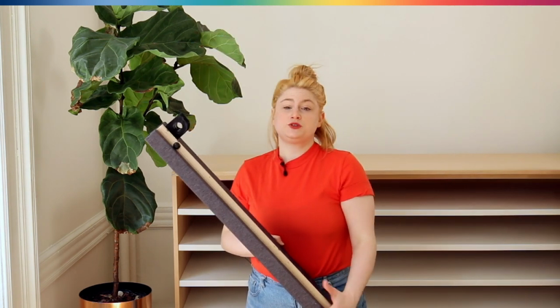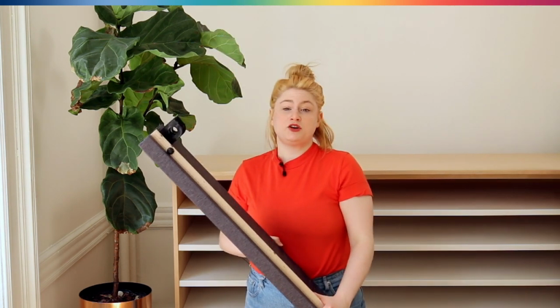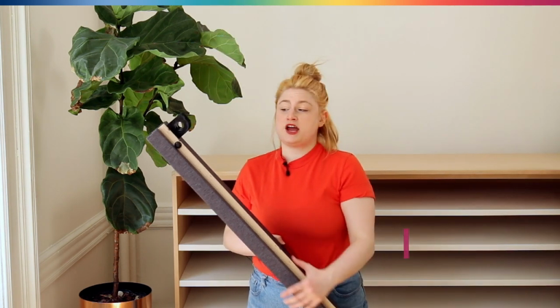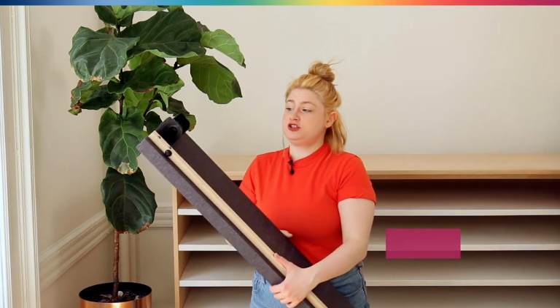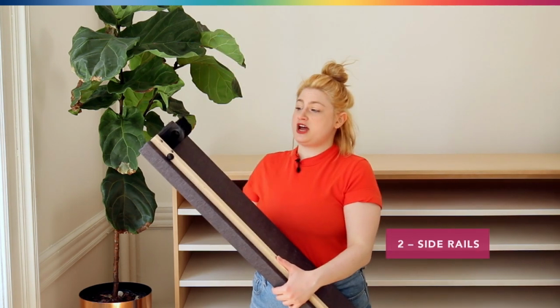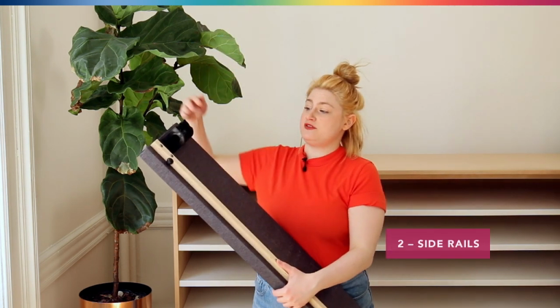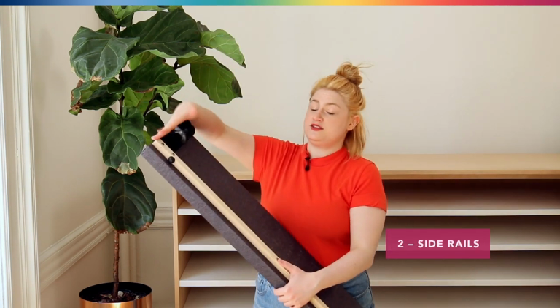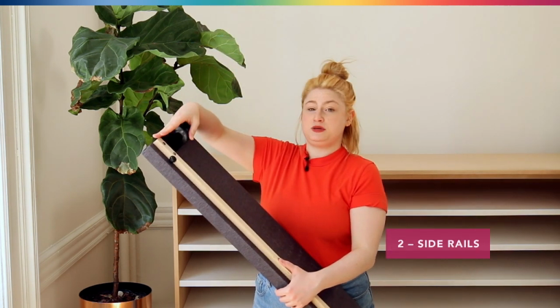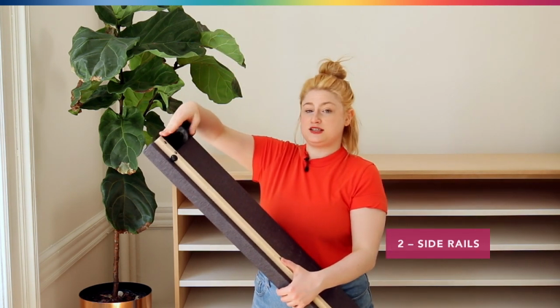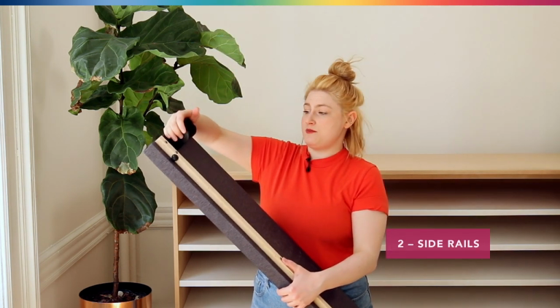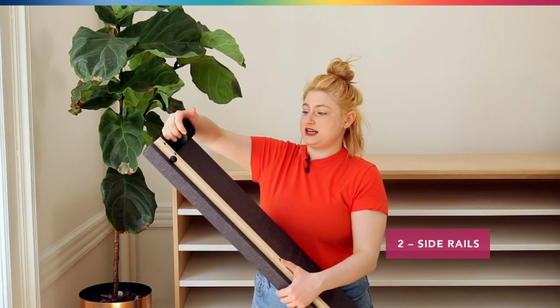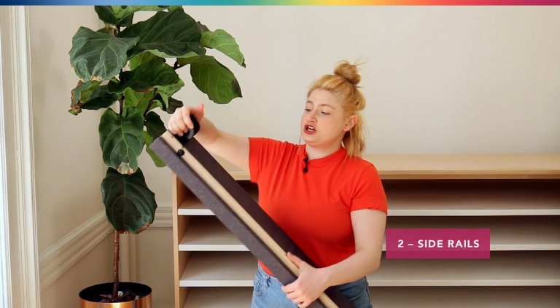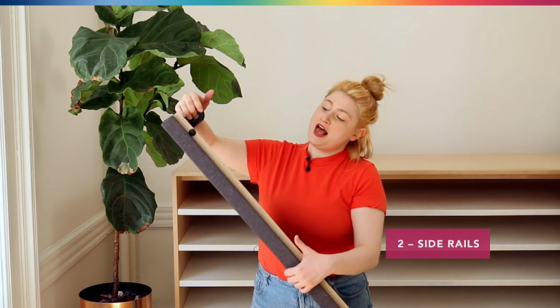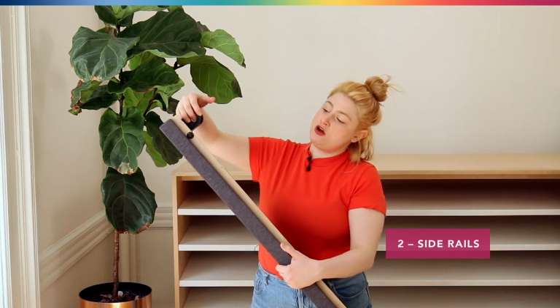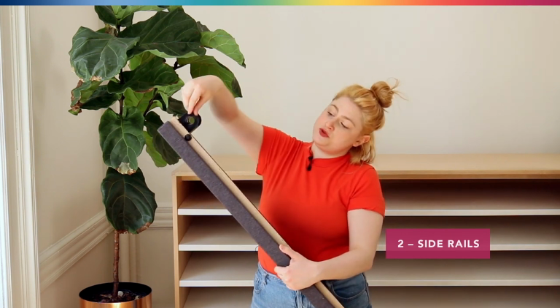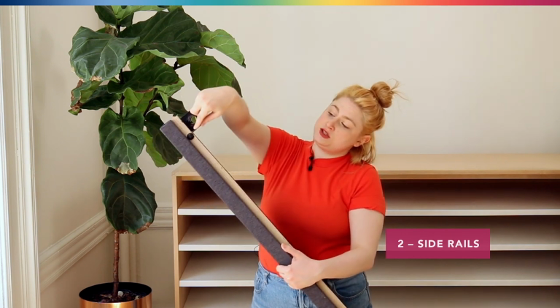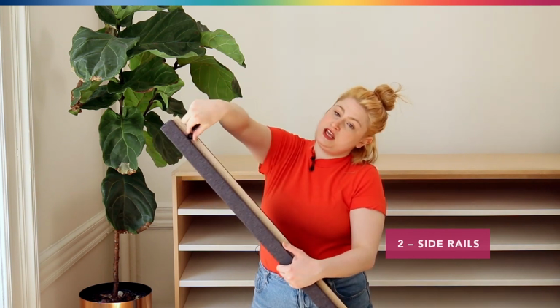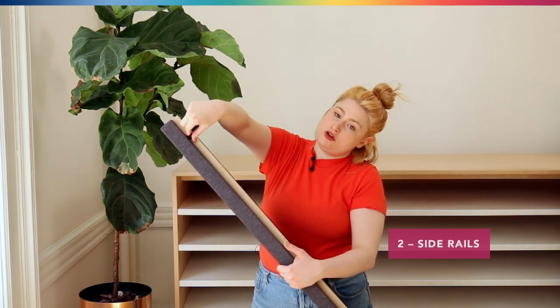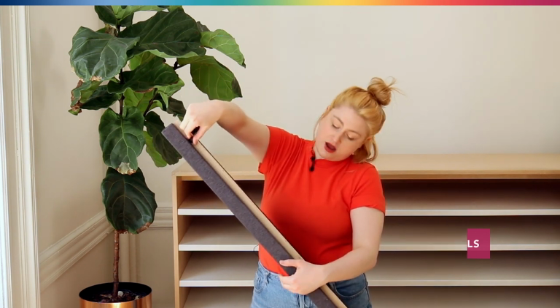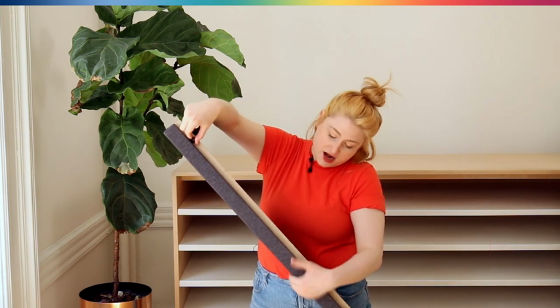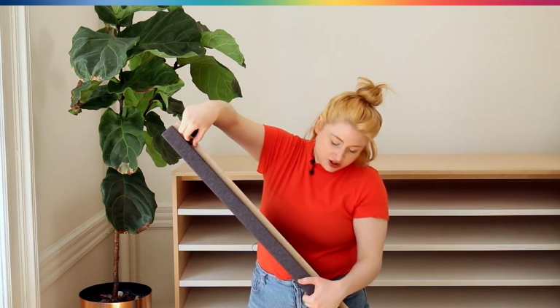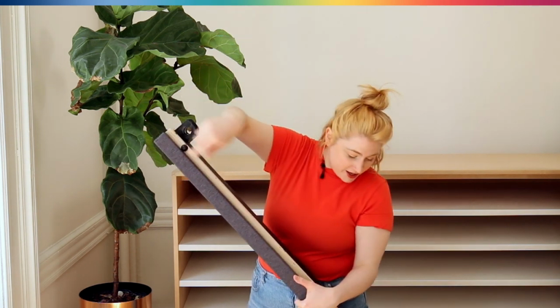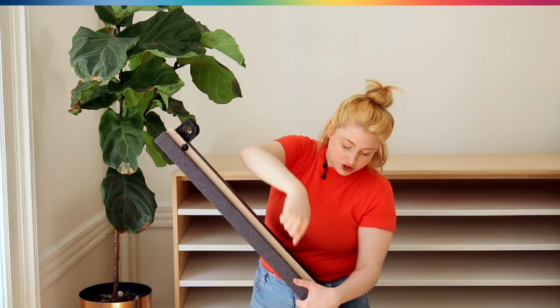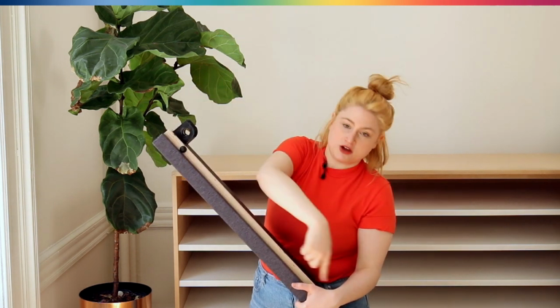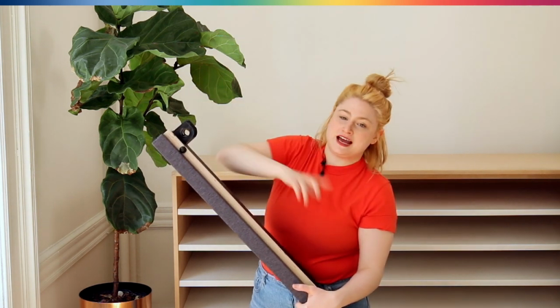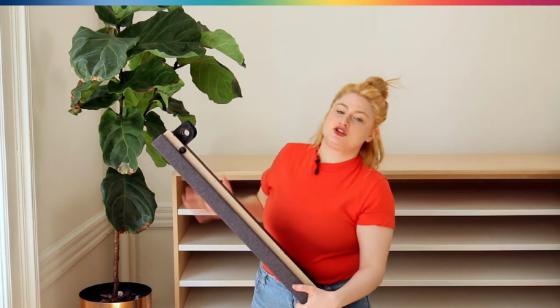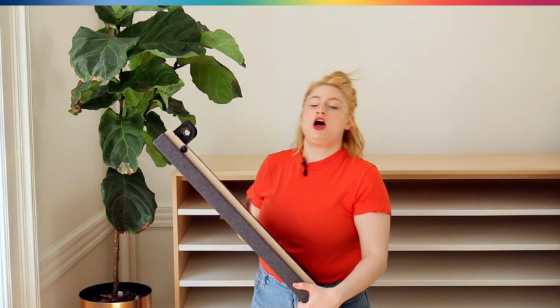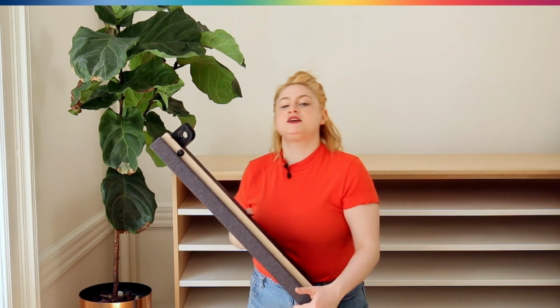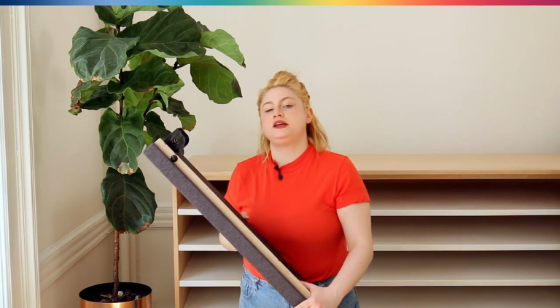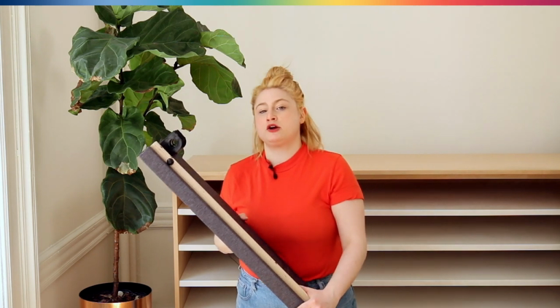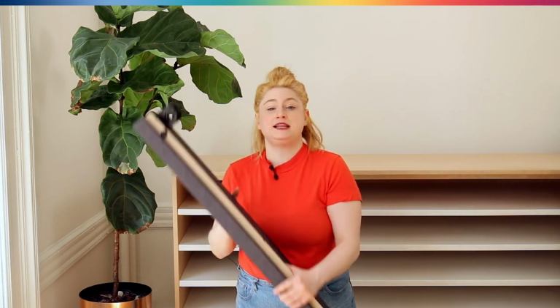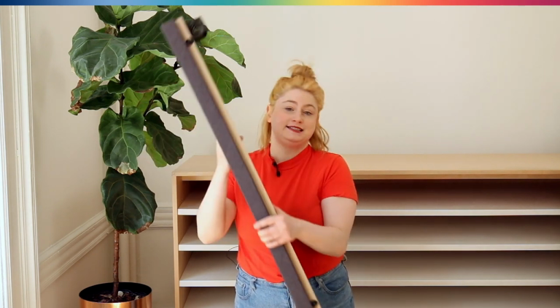Next we have our side rails which have this piece, this connector, and then also these little black notches along the side which are going to help us place our slats.